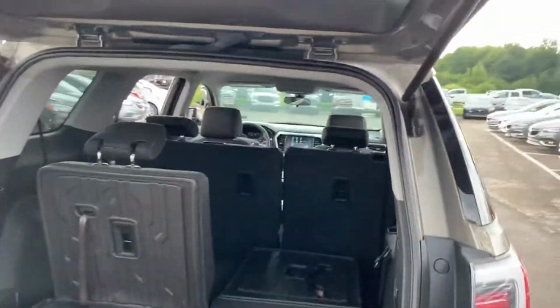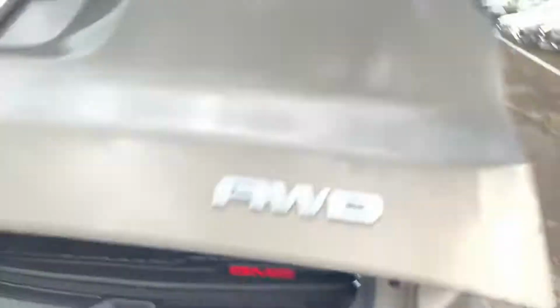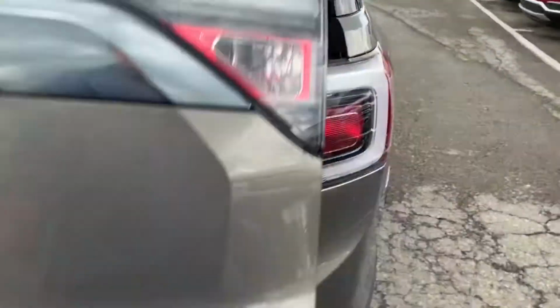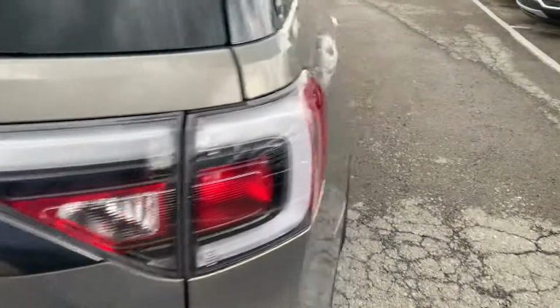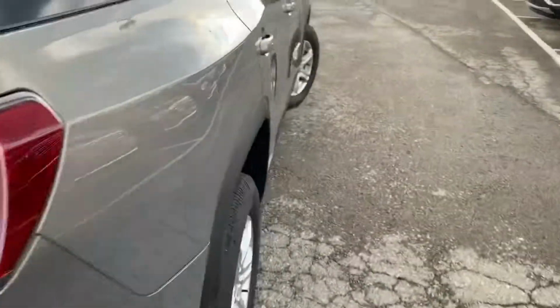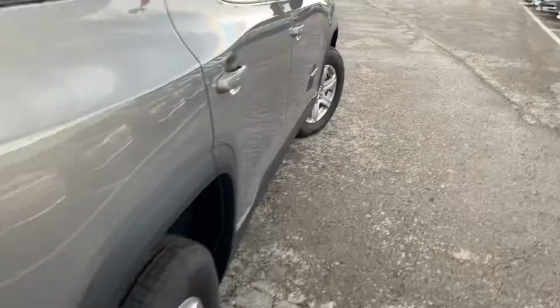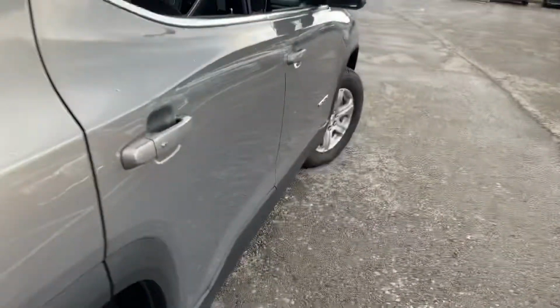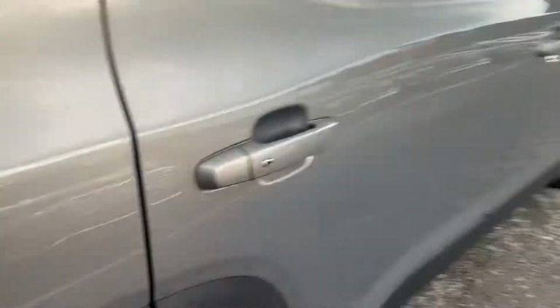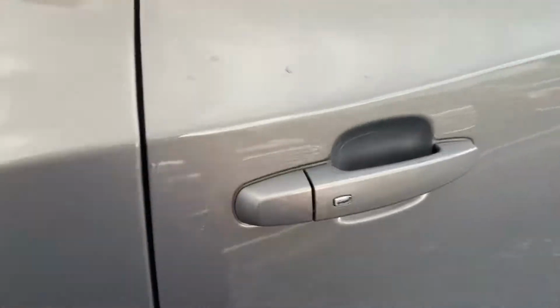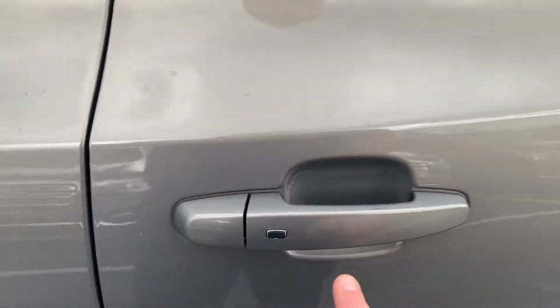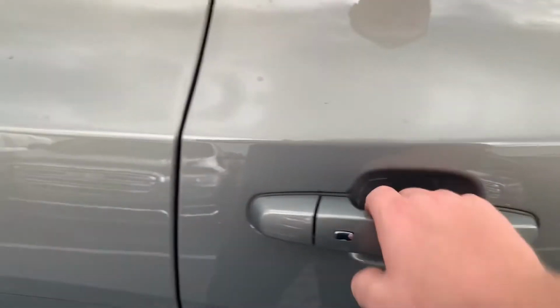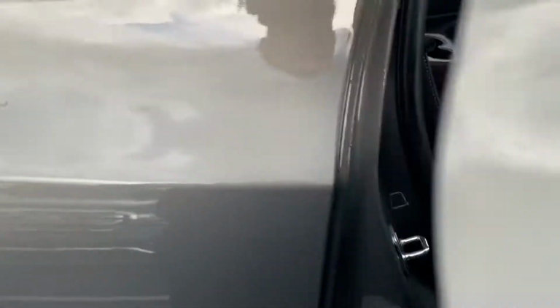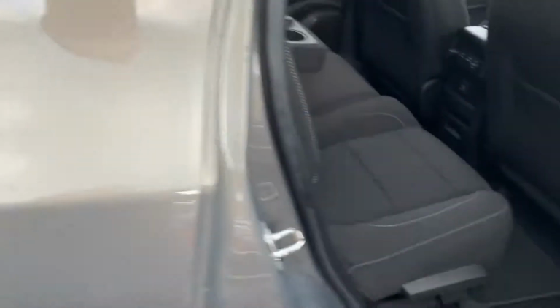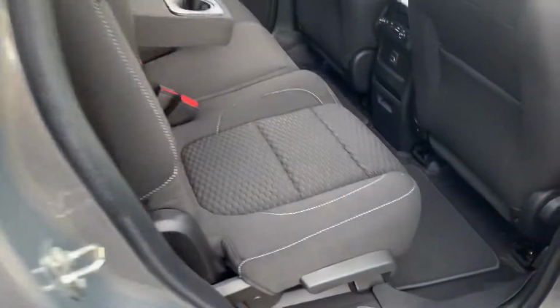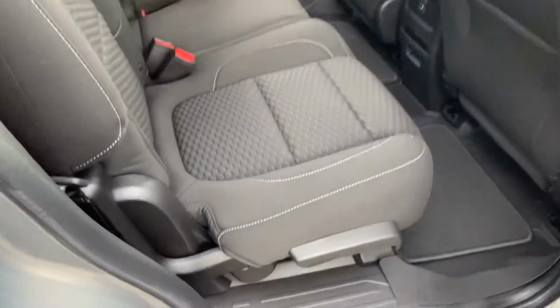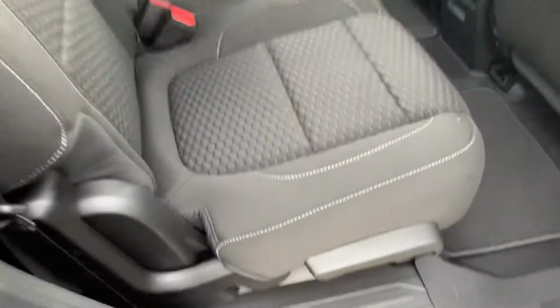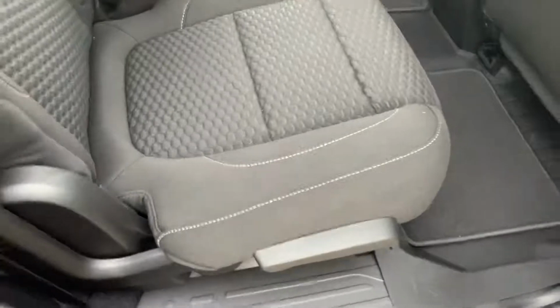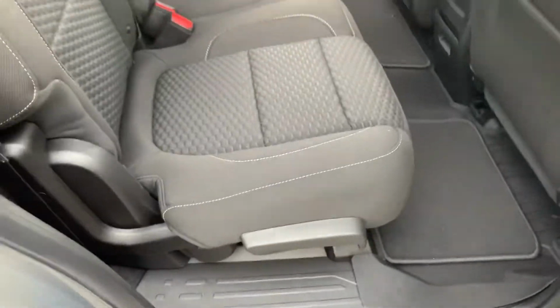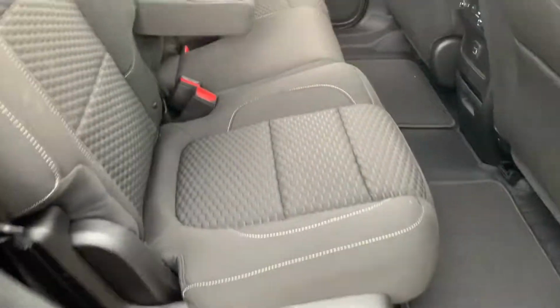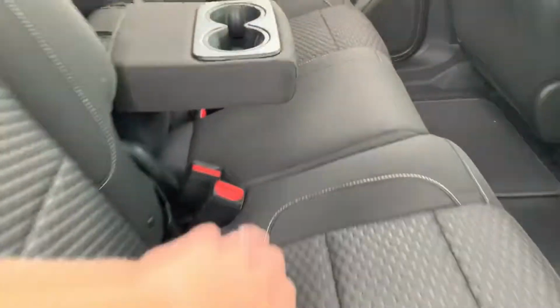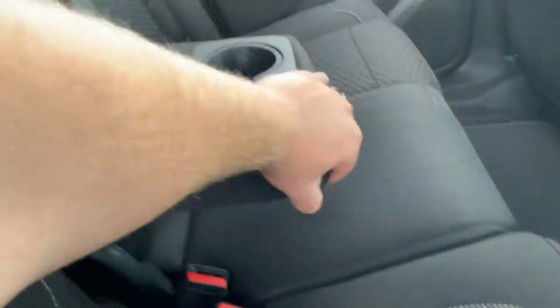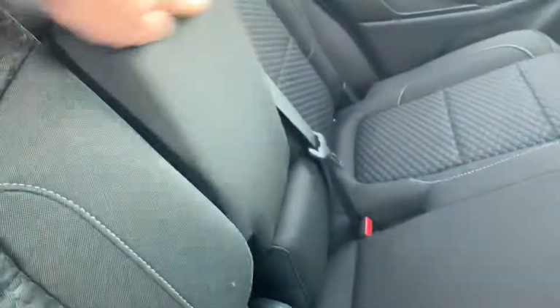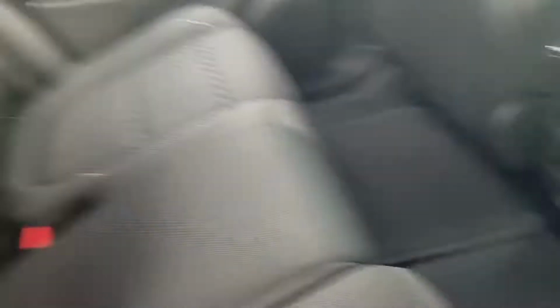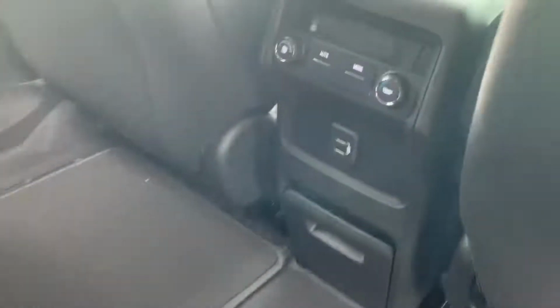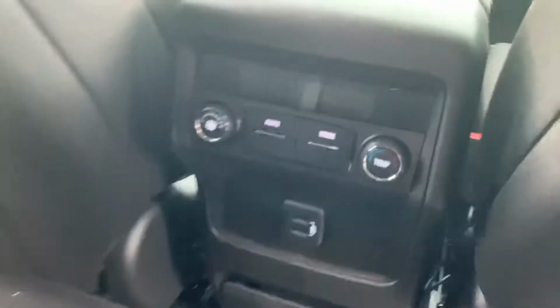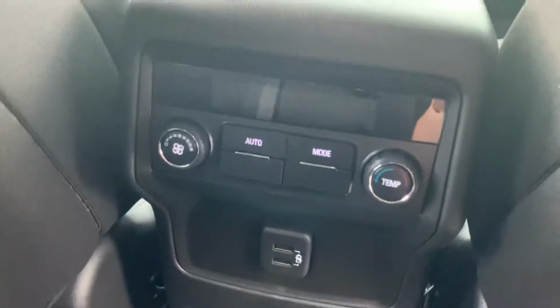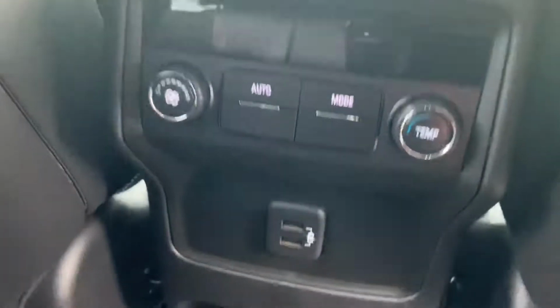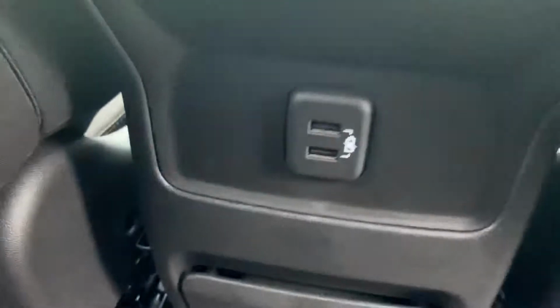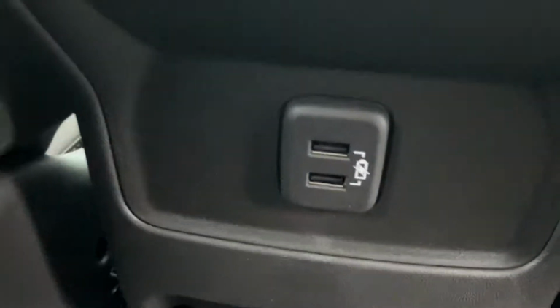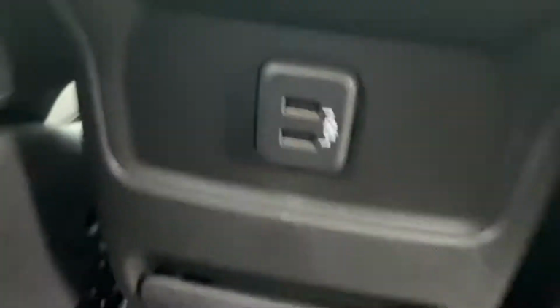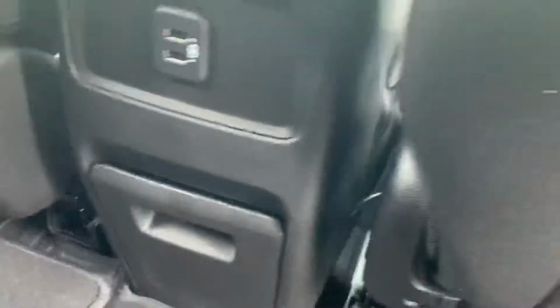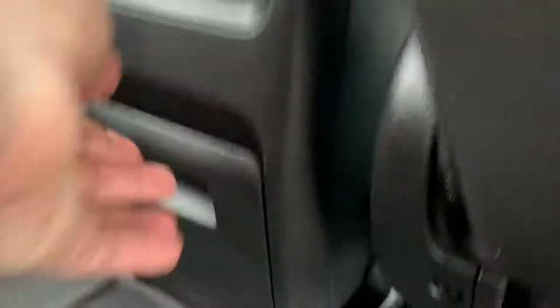You know this key entry on all four door handles. You got the manual slide seats, center console with armrests, rear air con control, got two USB ports.